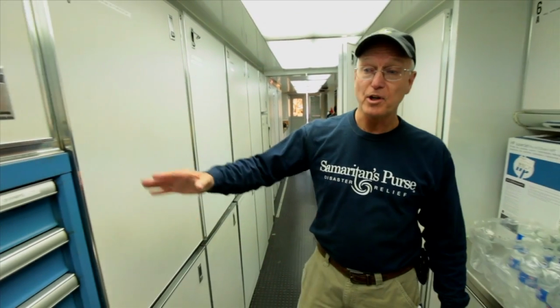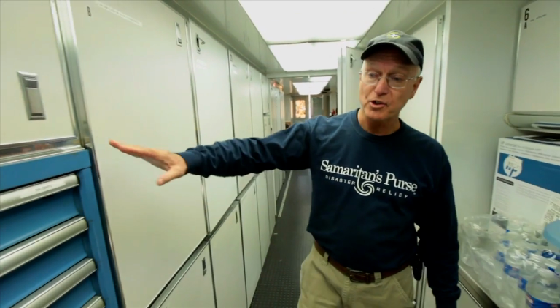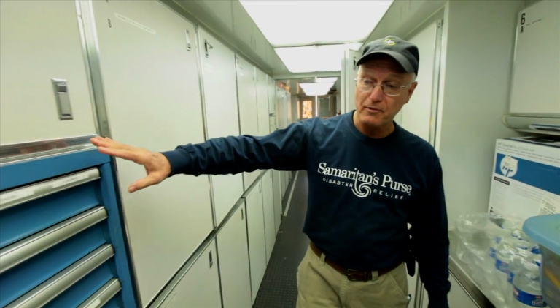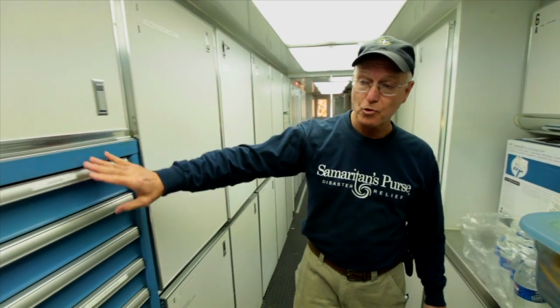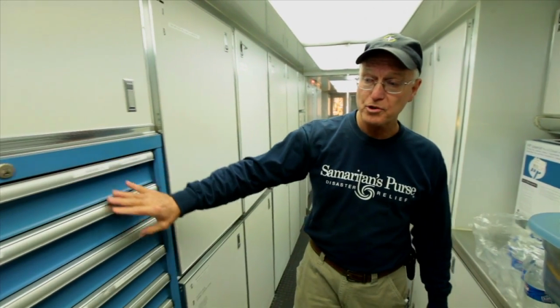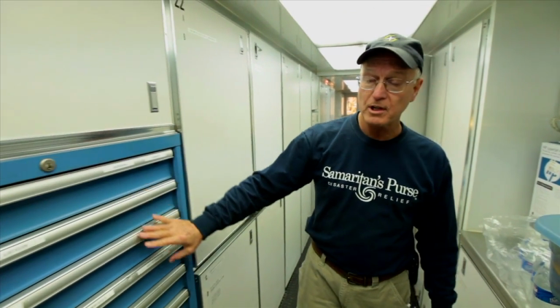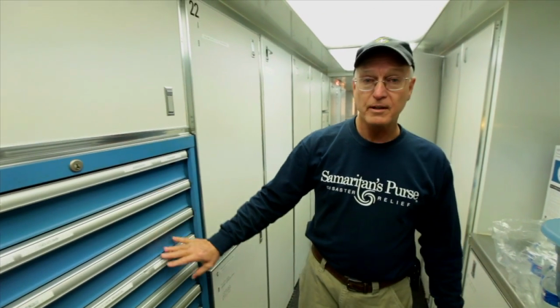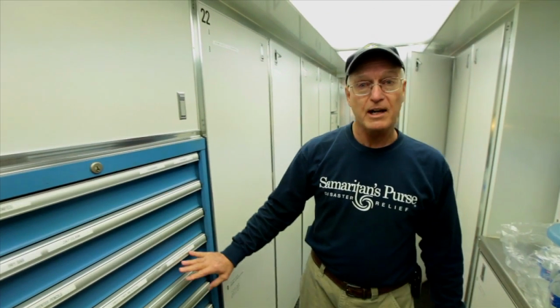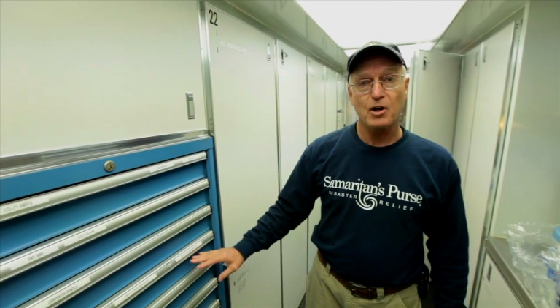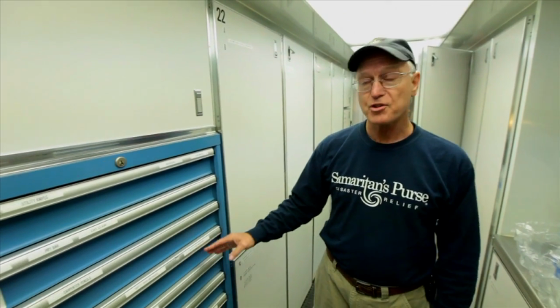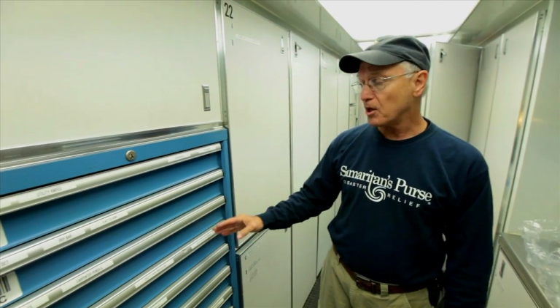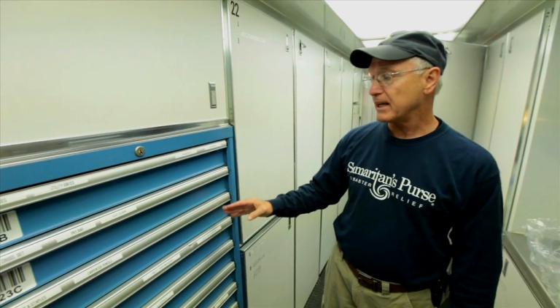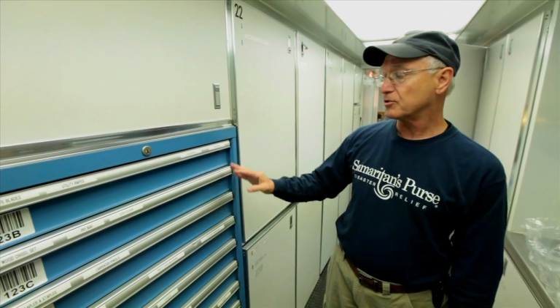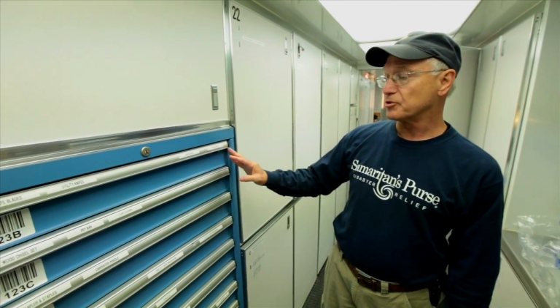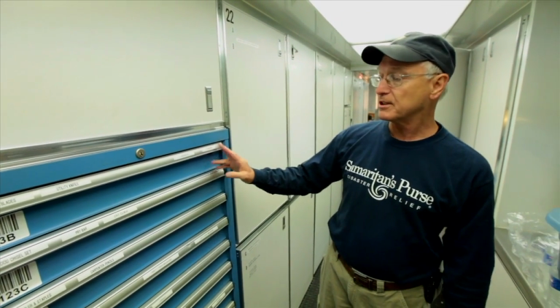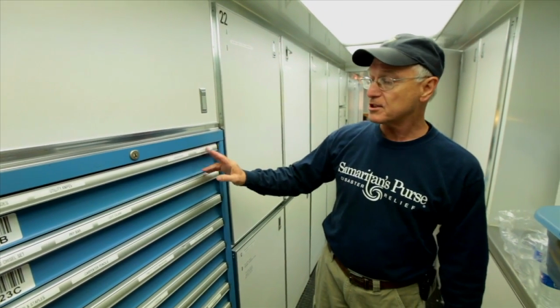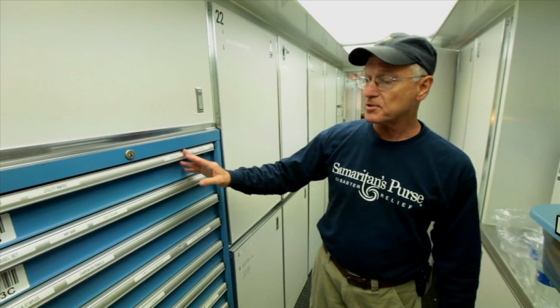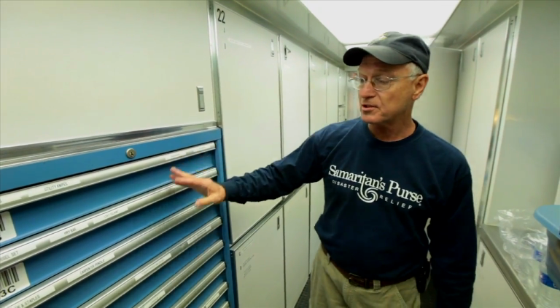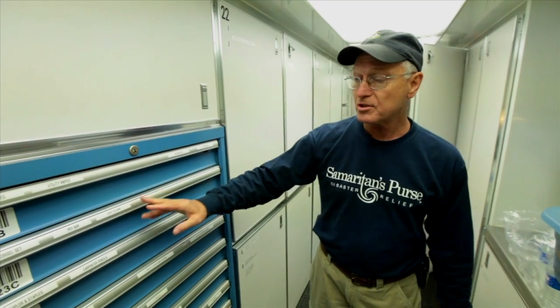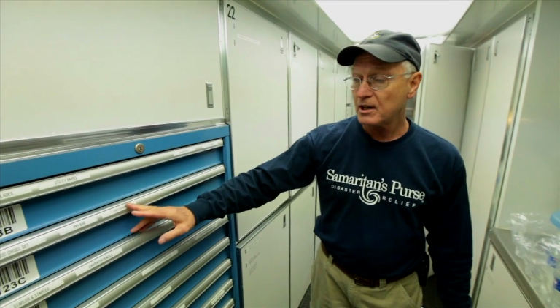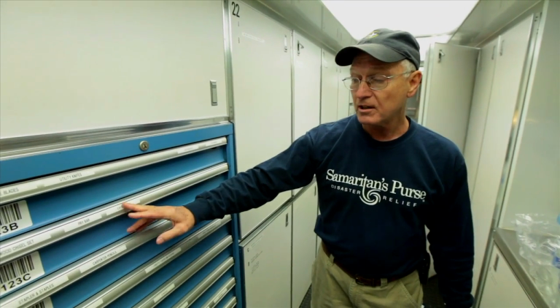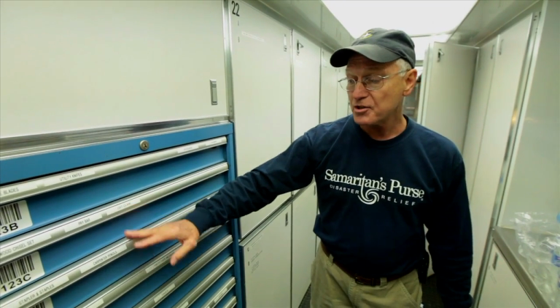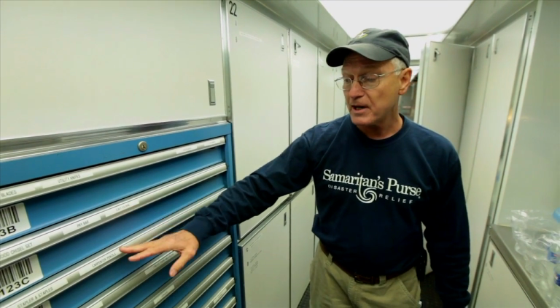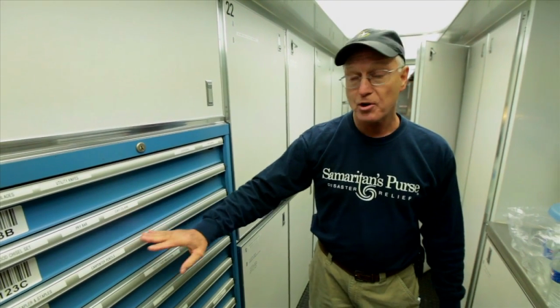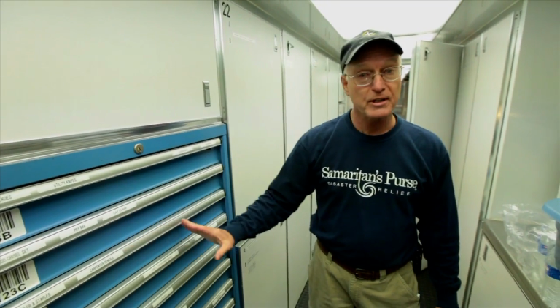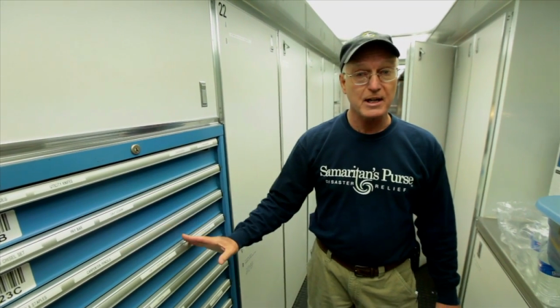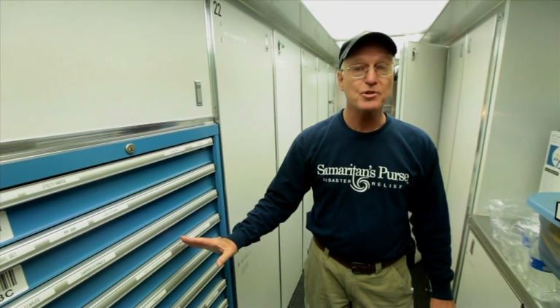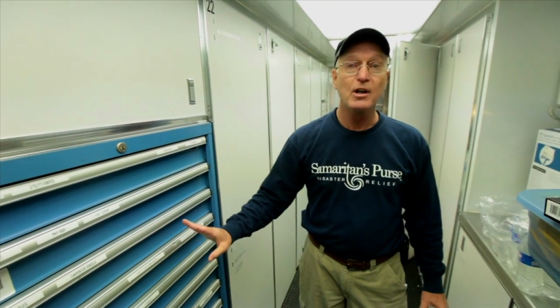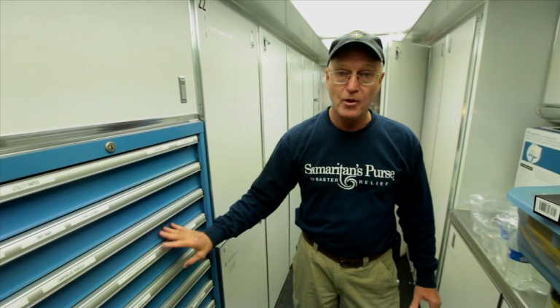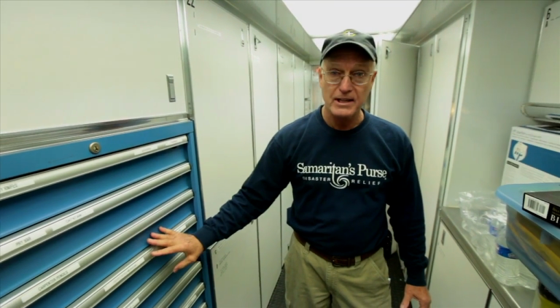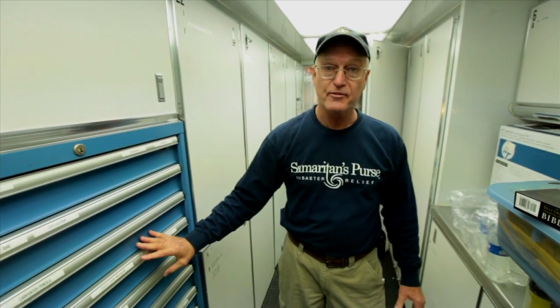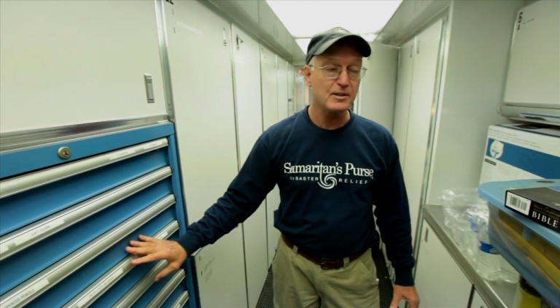We also have drawers that have all the small hand tools — tin snips, scissors, claws, pry bars, hammers — all of that is available.